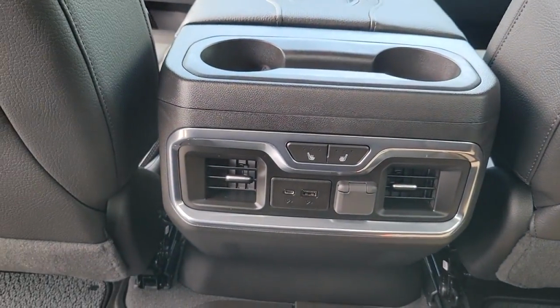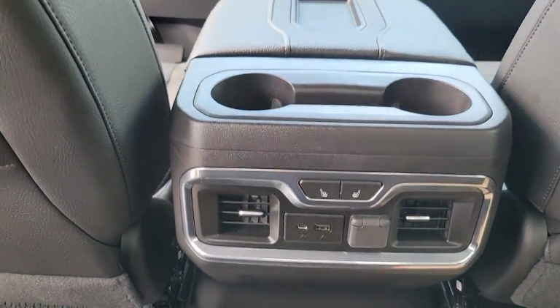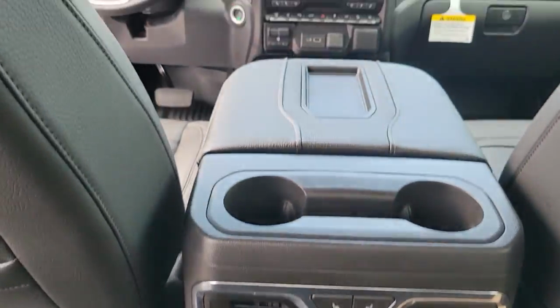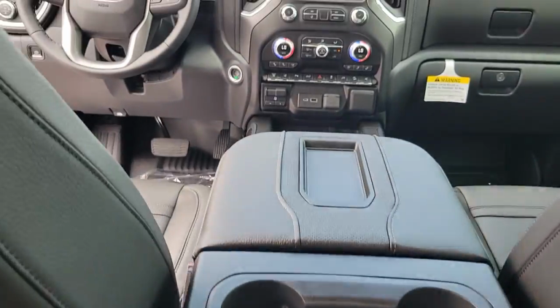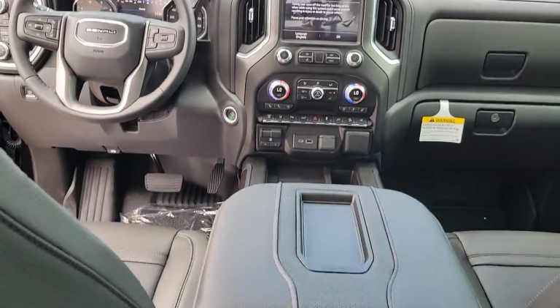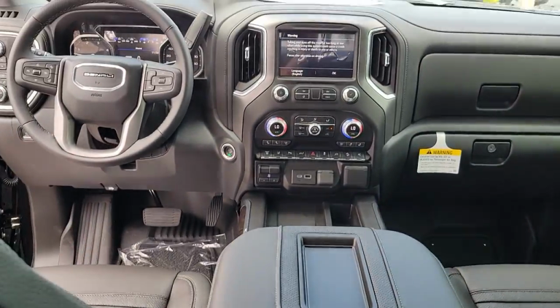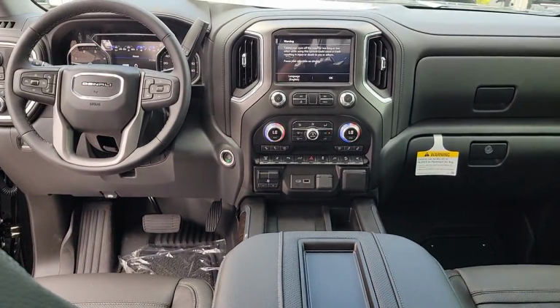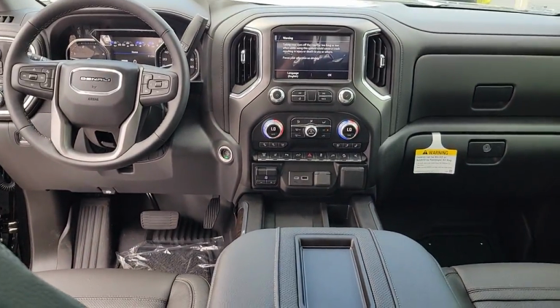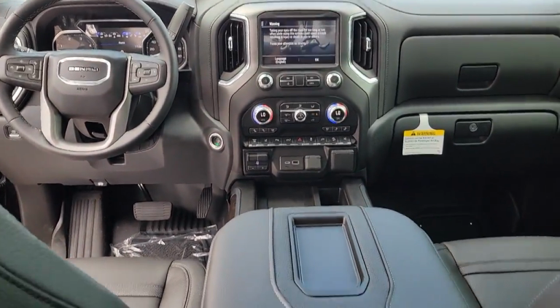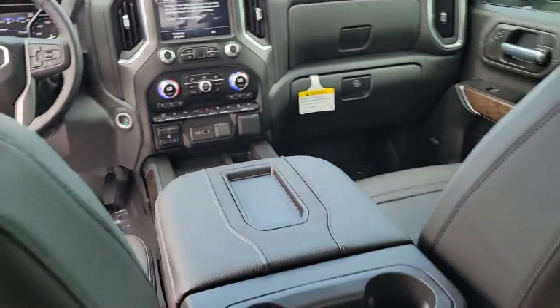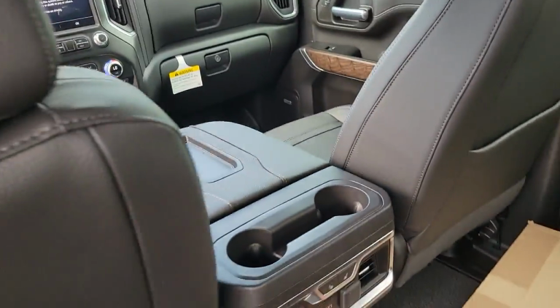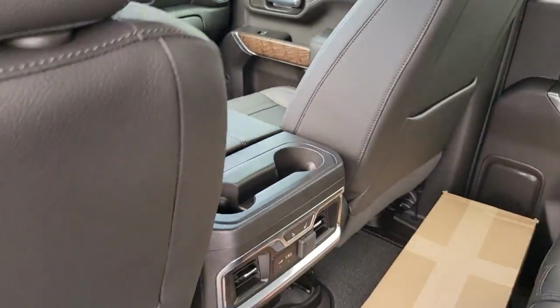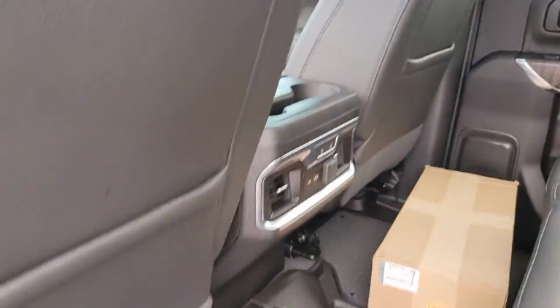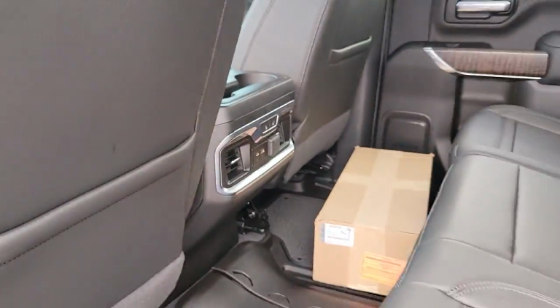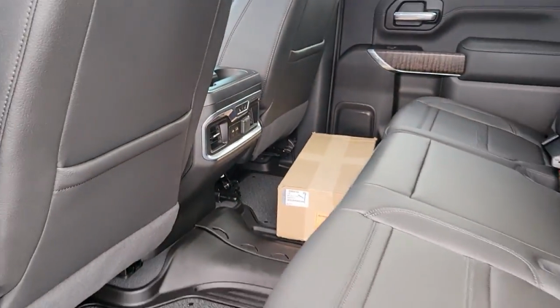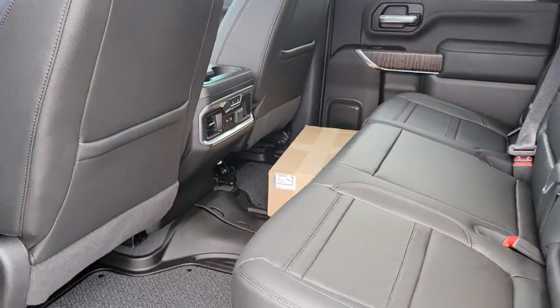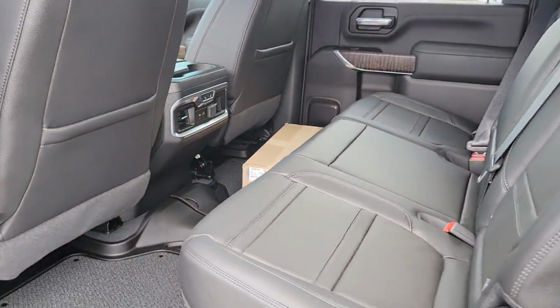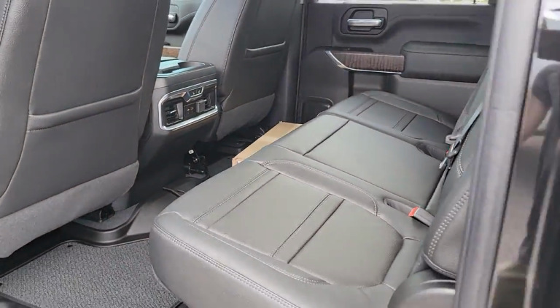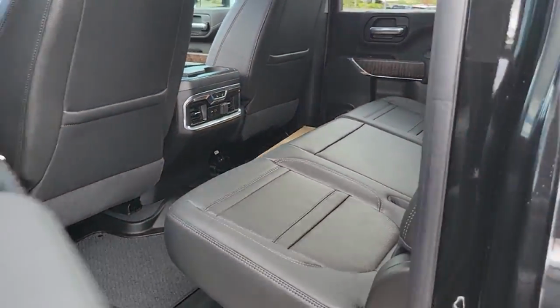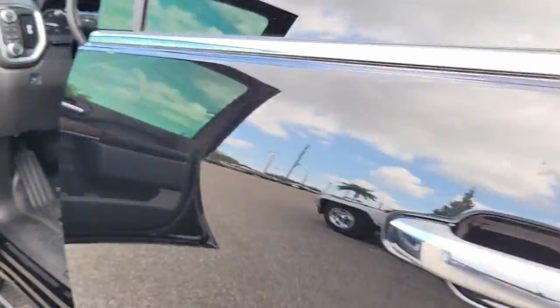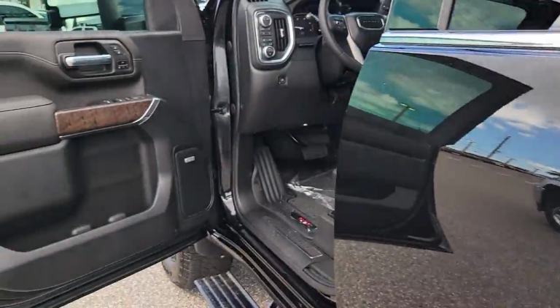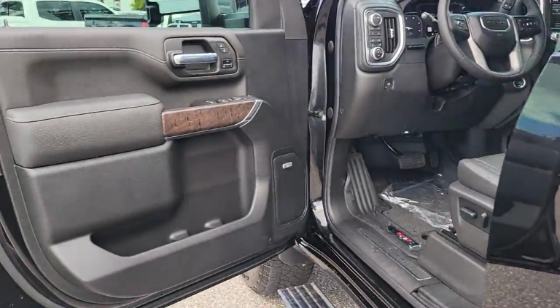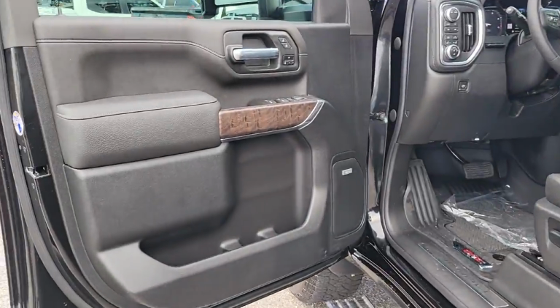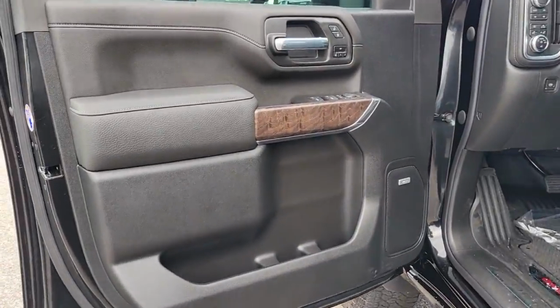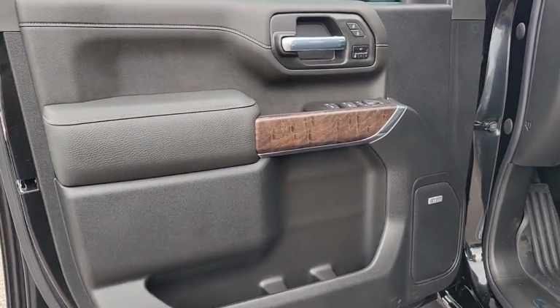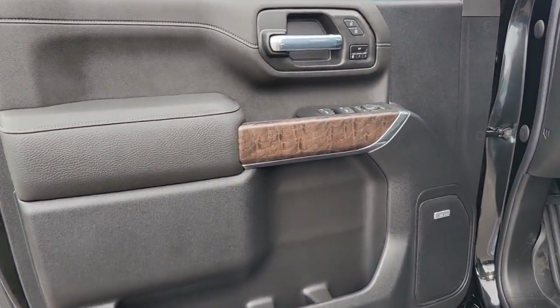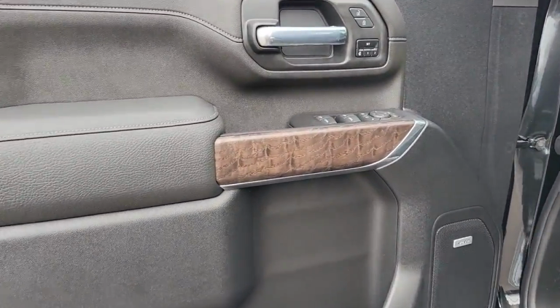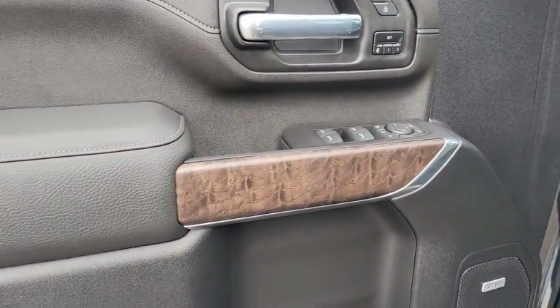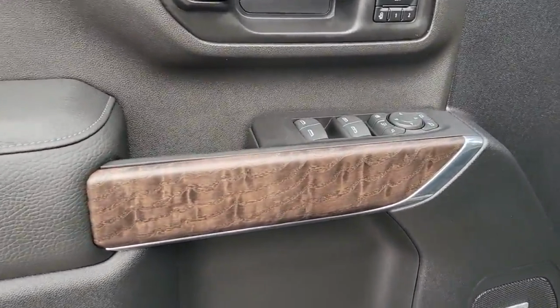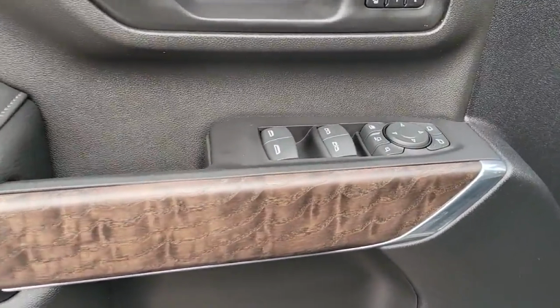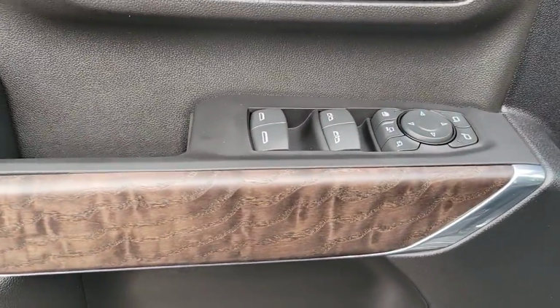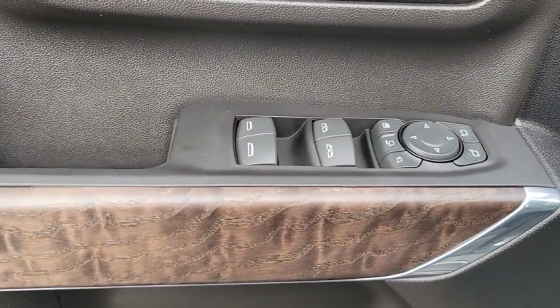Feel the confidence to take on the big jobs in this super strong Sierra HD. Treat yourself to a test drive today. Our staff will toss you the keys and give you an outstanding customer experience.